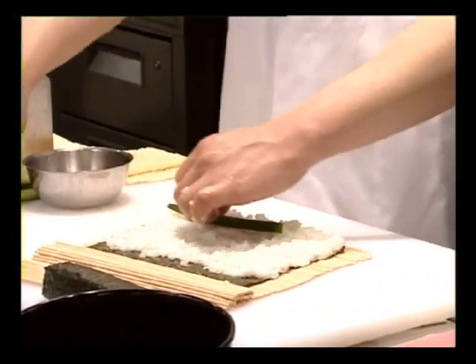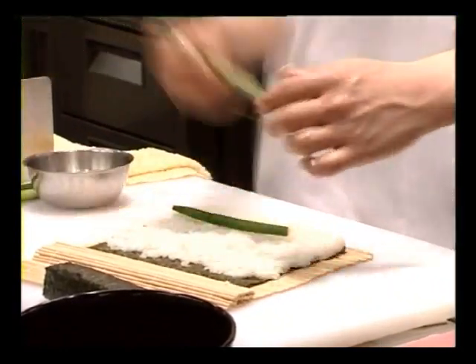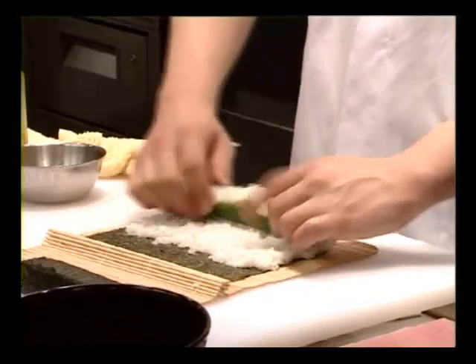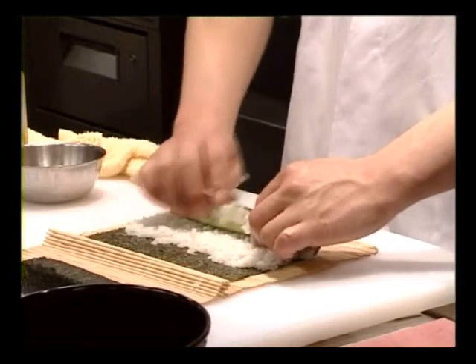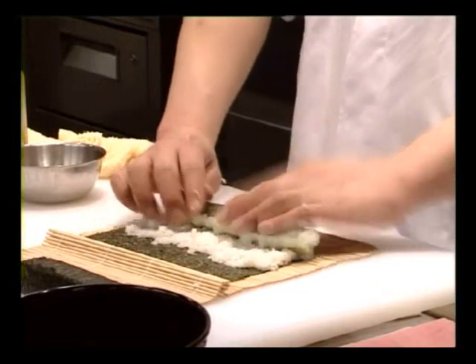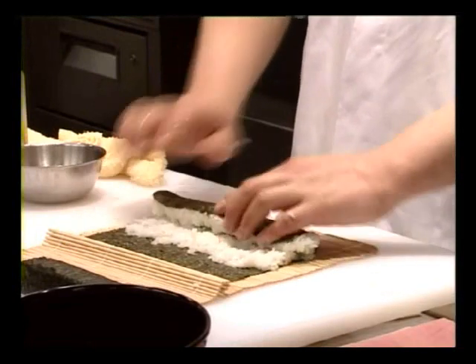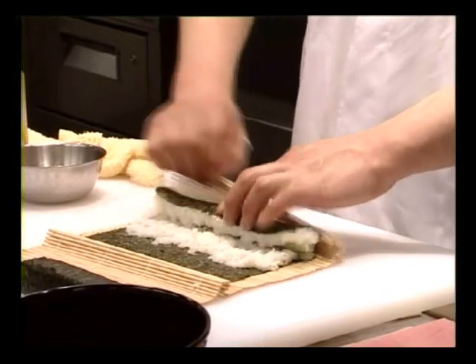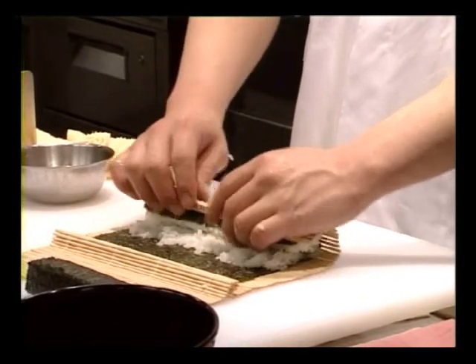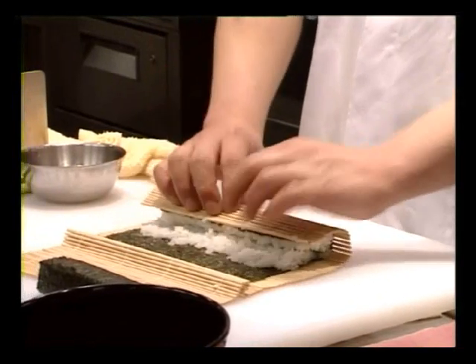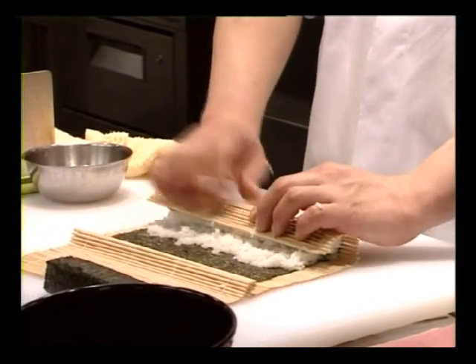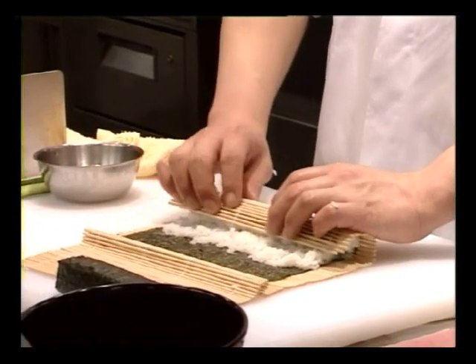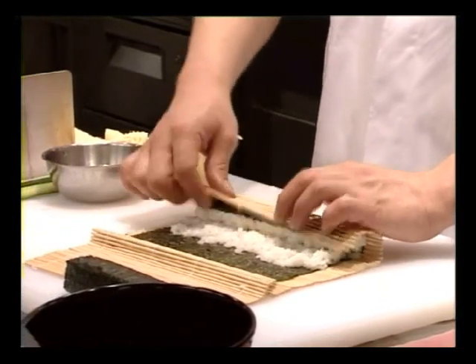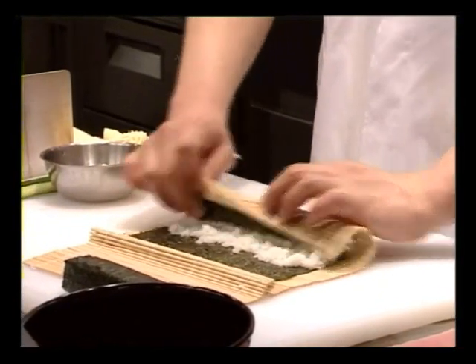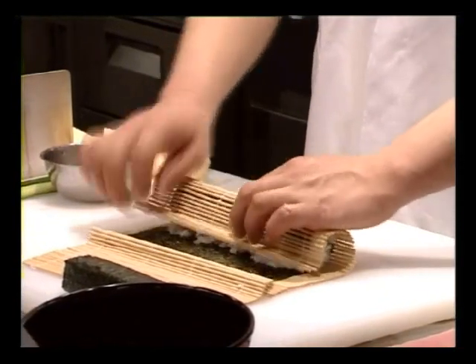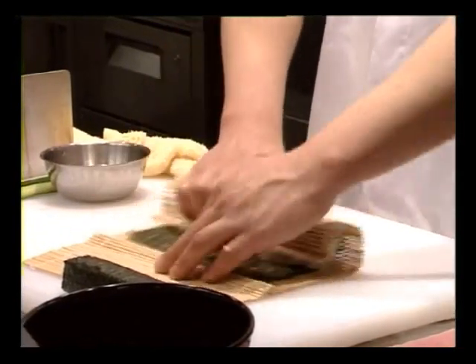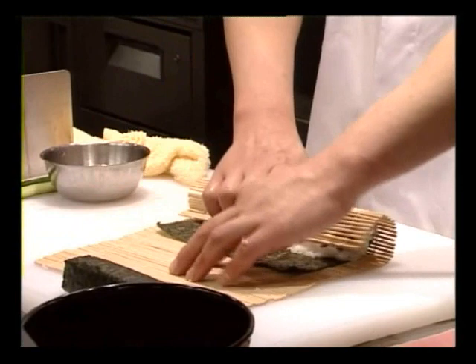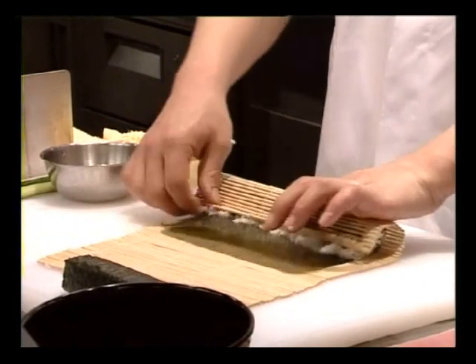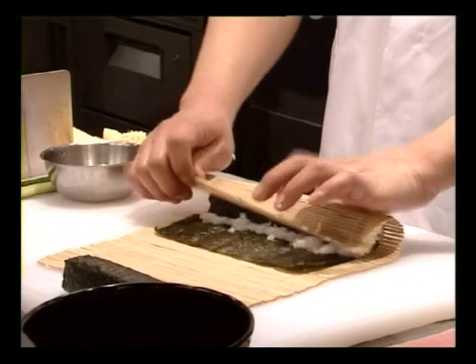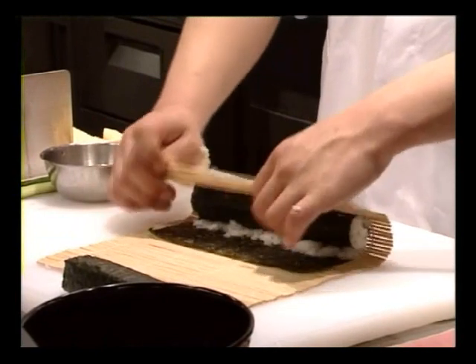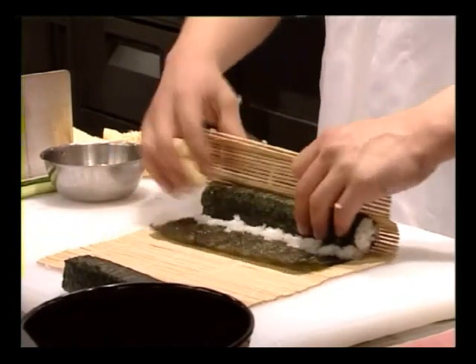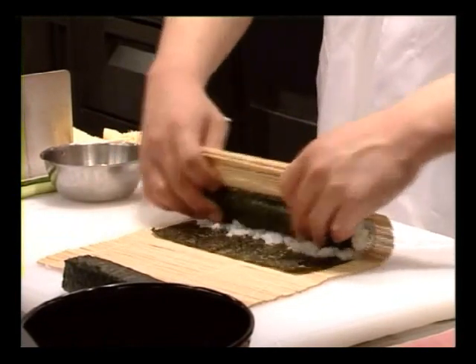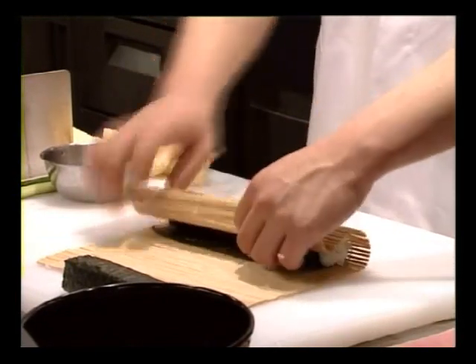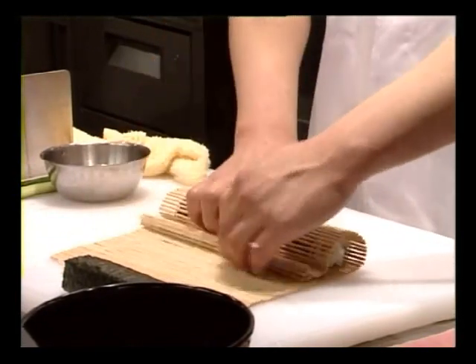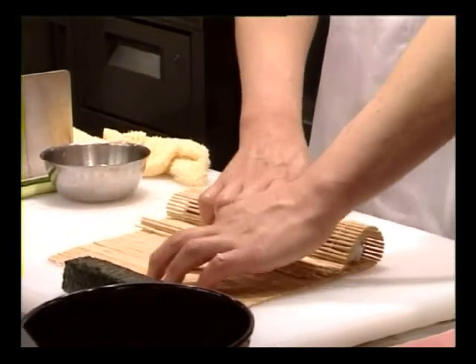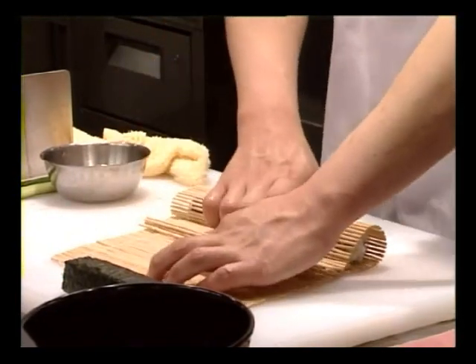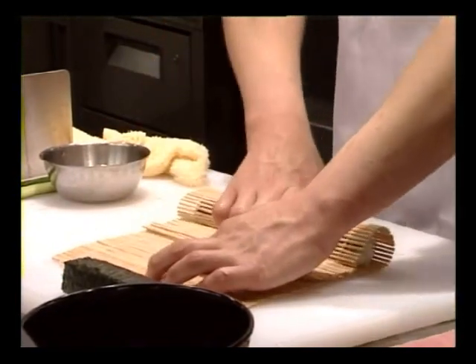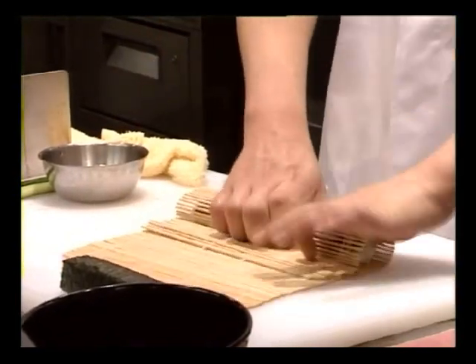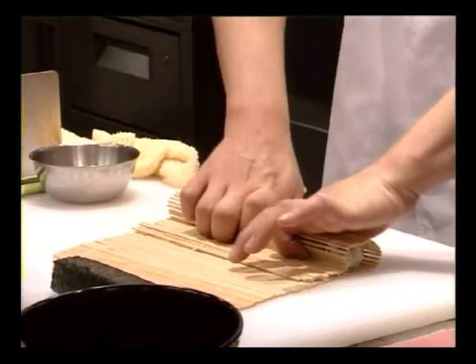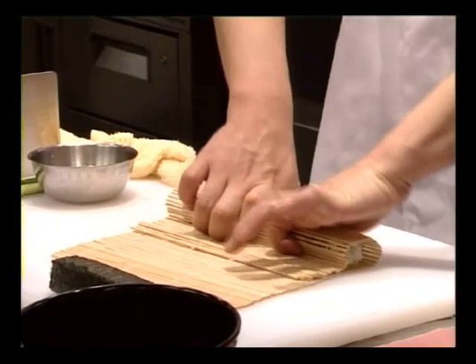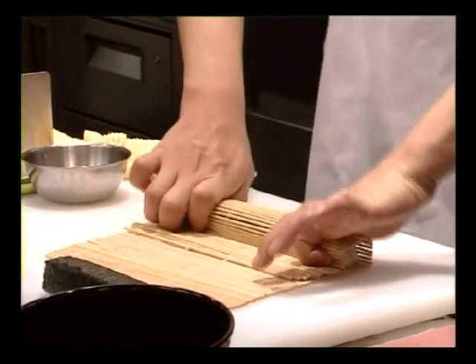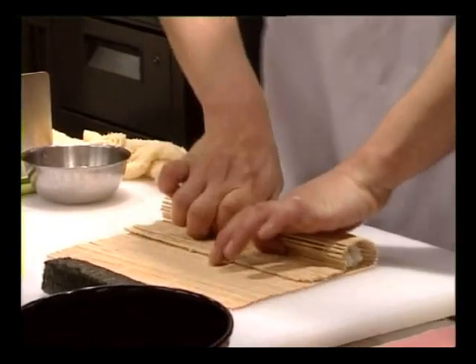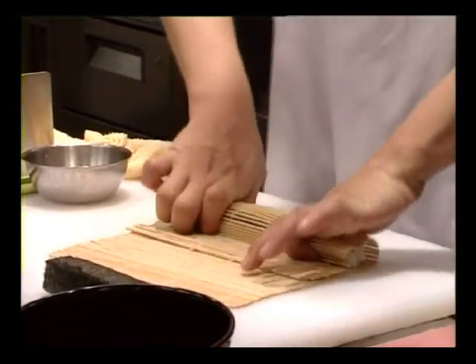Spread the rice out a little bit. That looks great. When you spread out the rice, you're making little pushing motions, almost like it's clay.